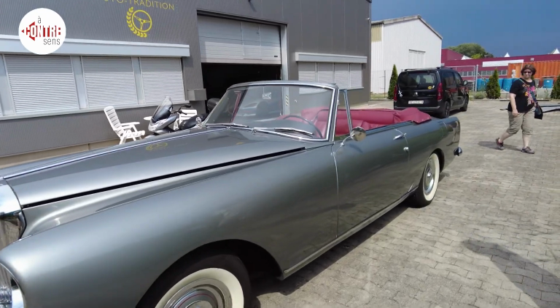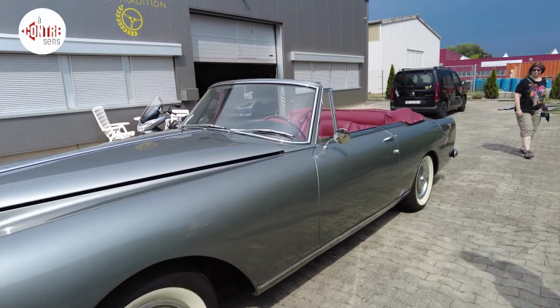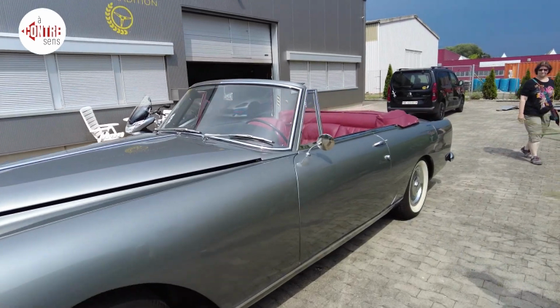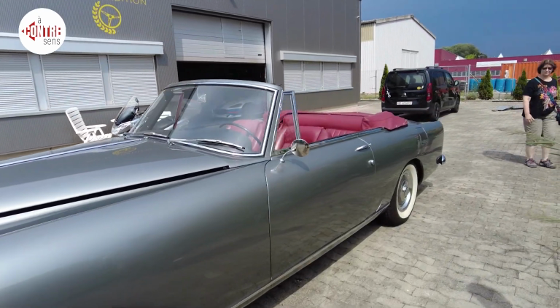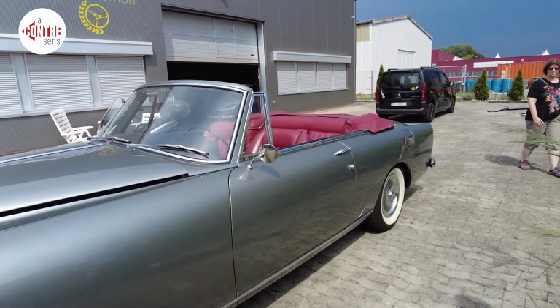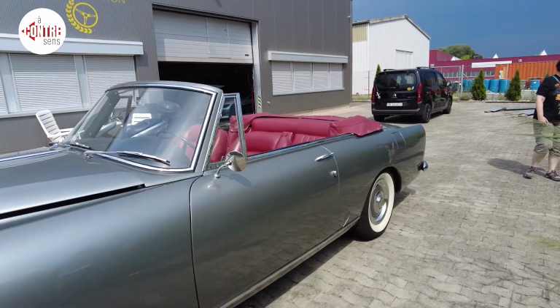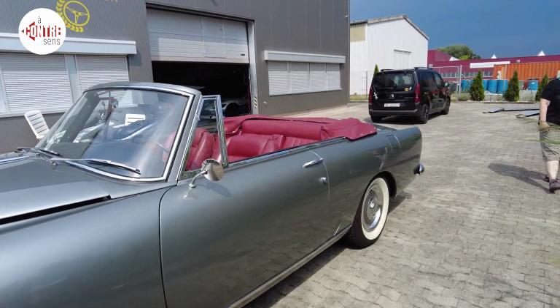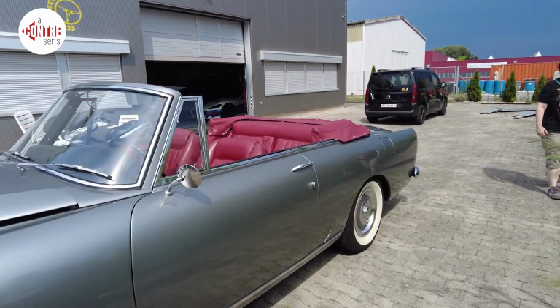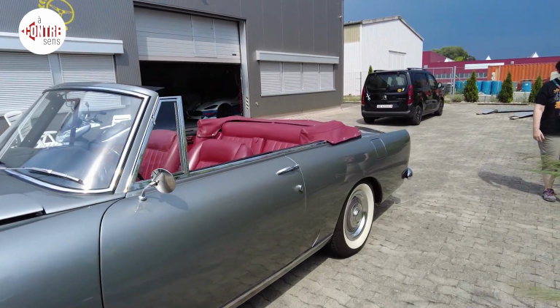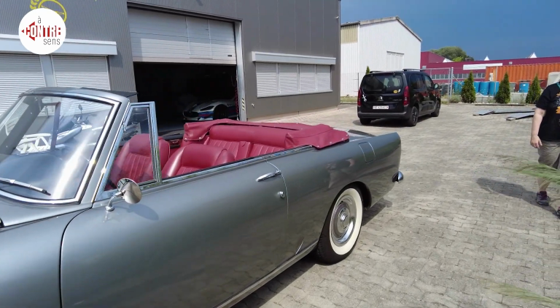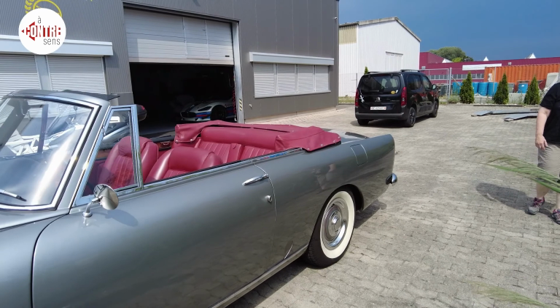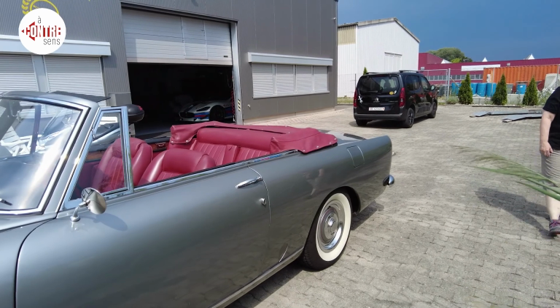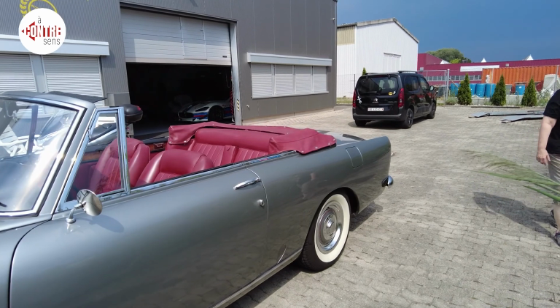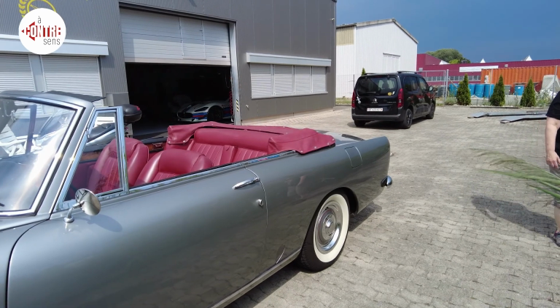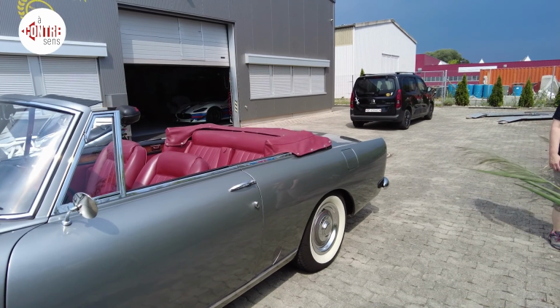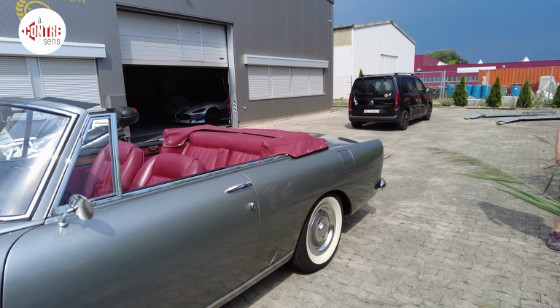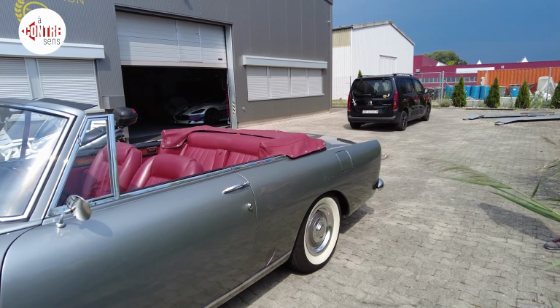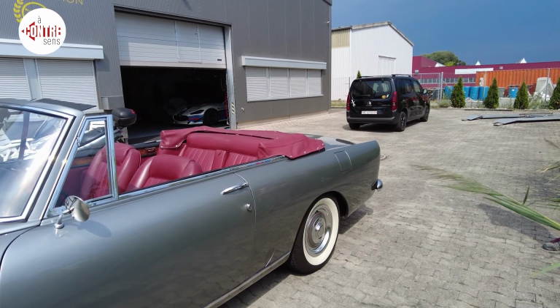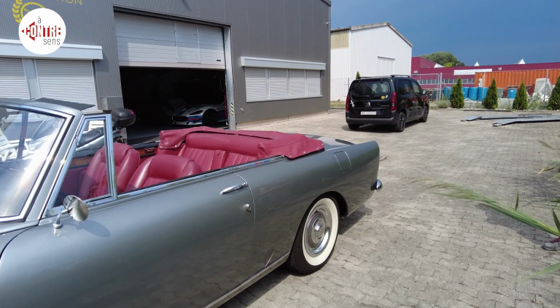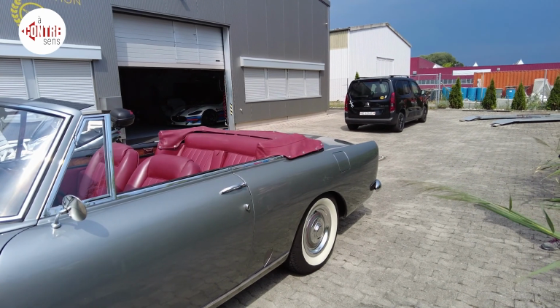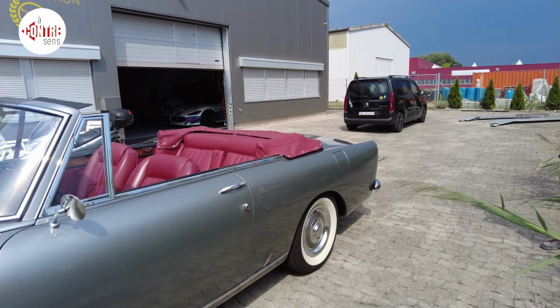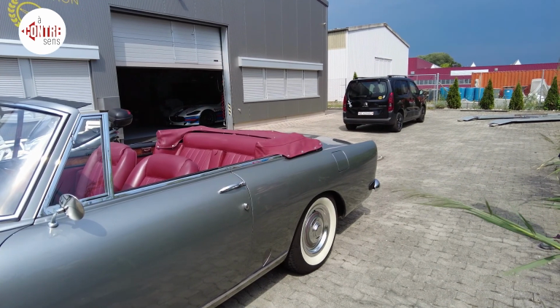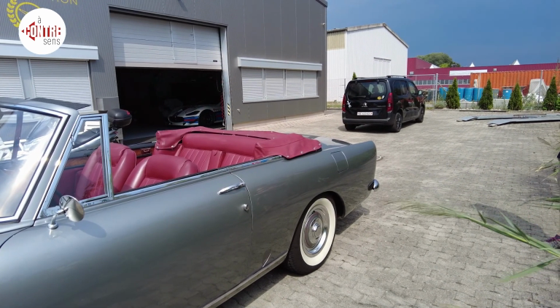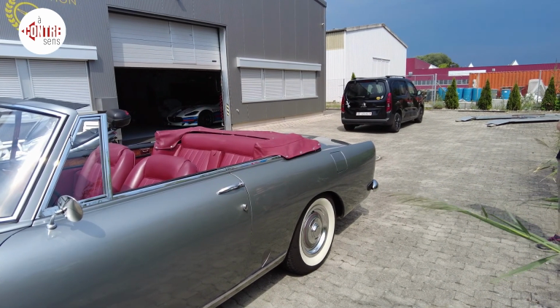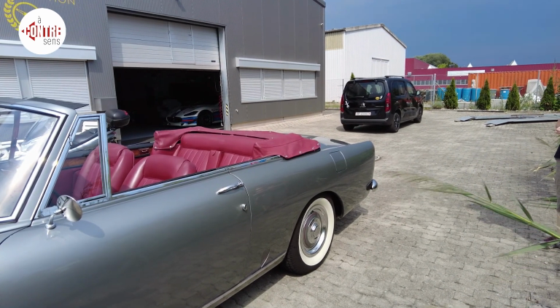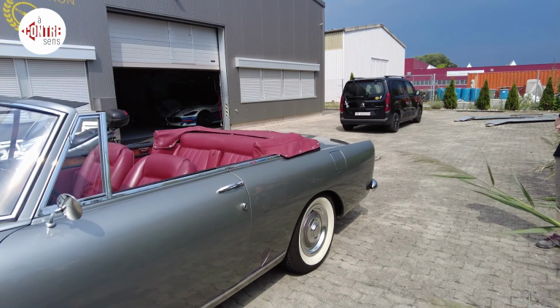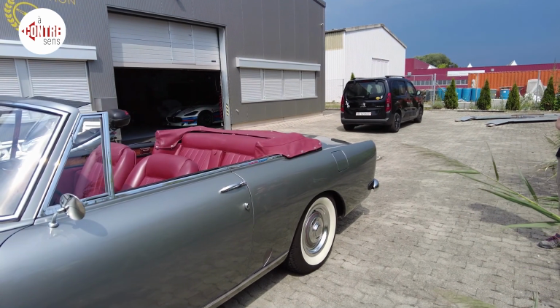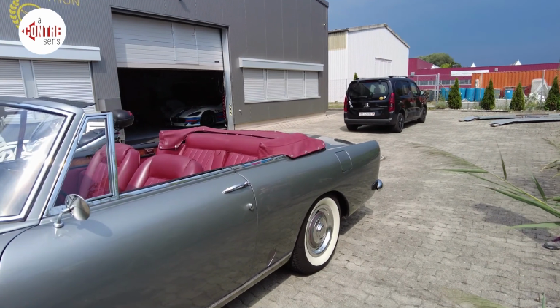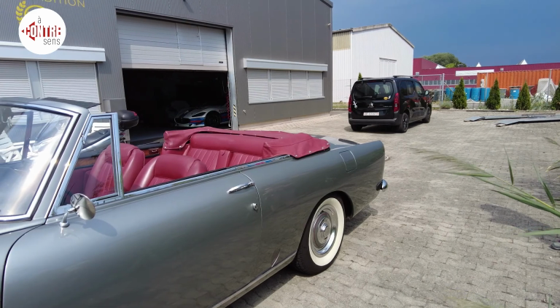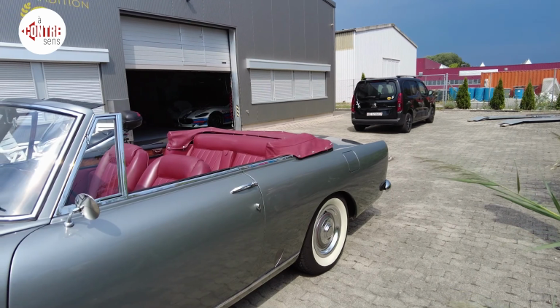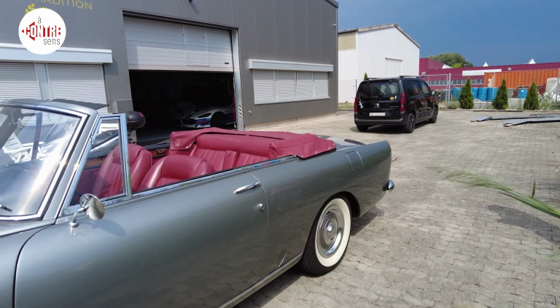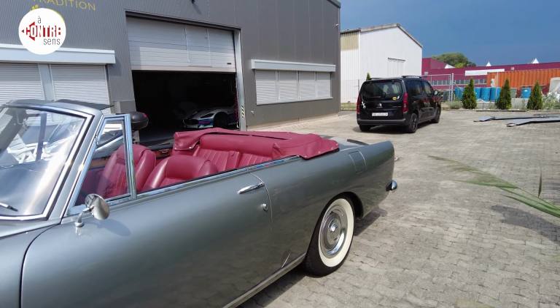What kind of model is this? It's a Continental — a Bentley S2 of 1962, type Continental Carrosserie Park Ward. Wow.